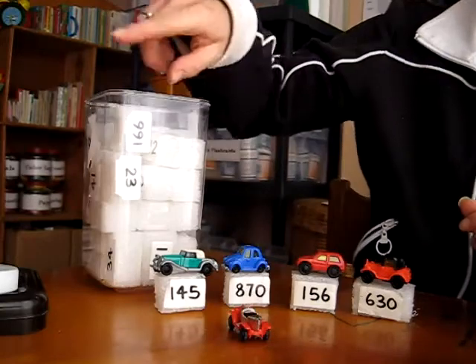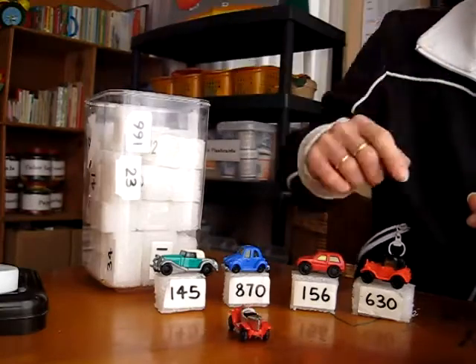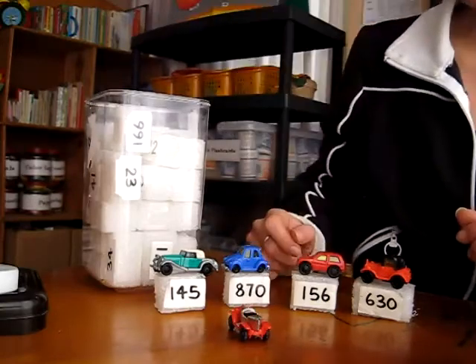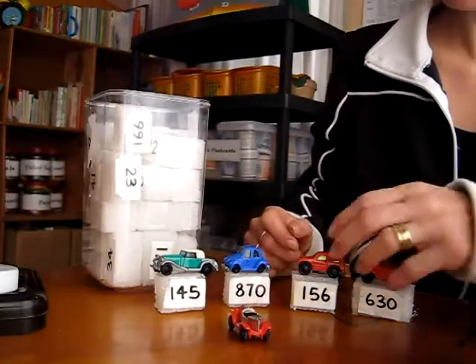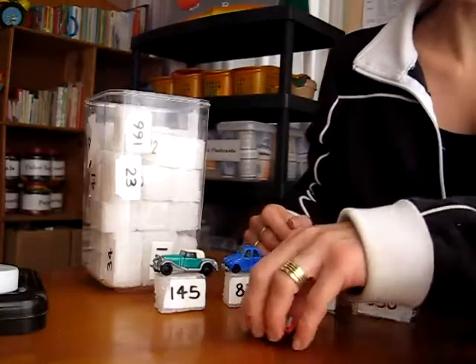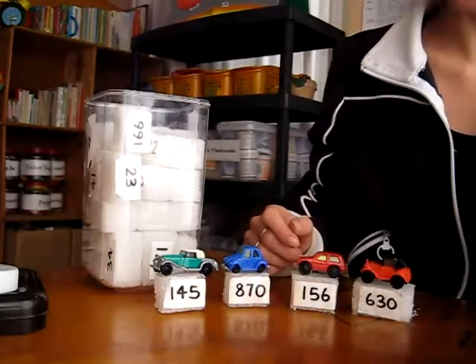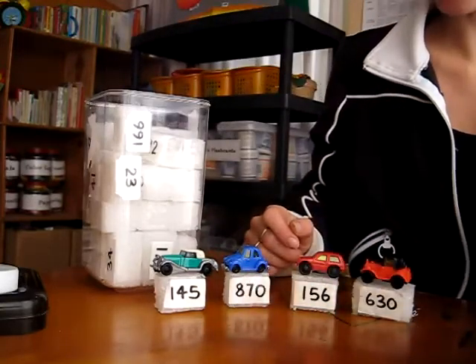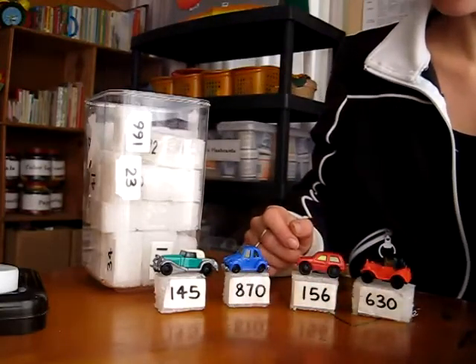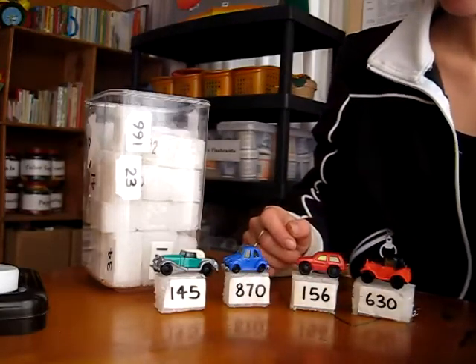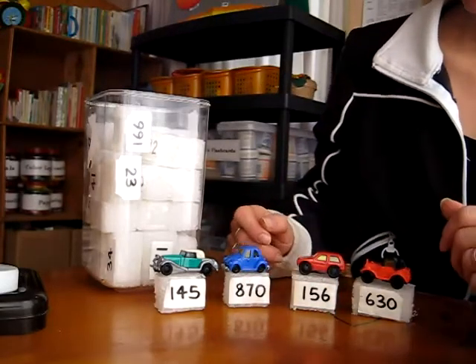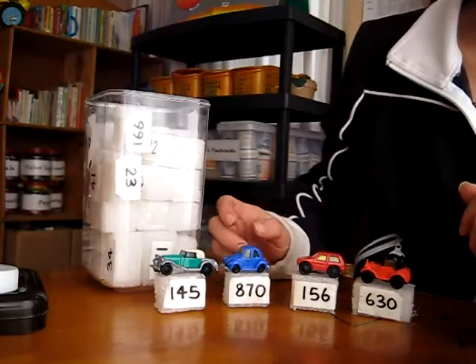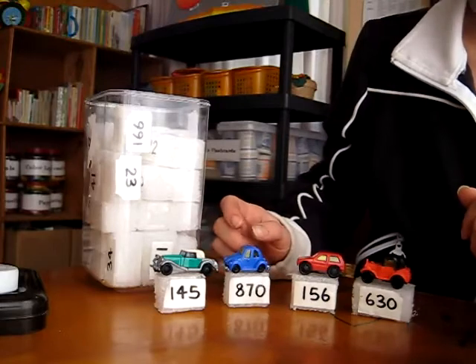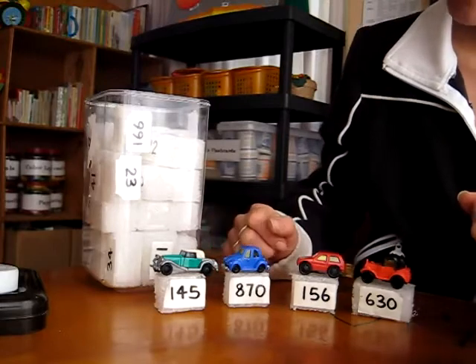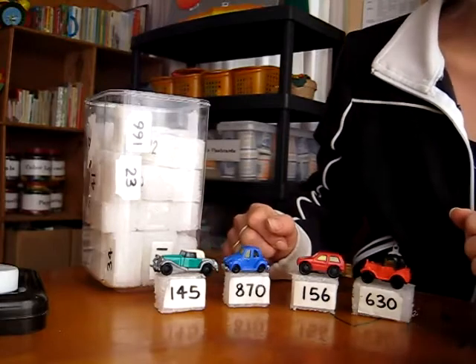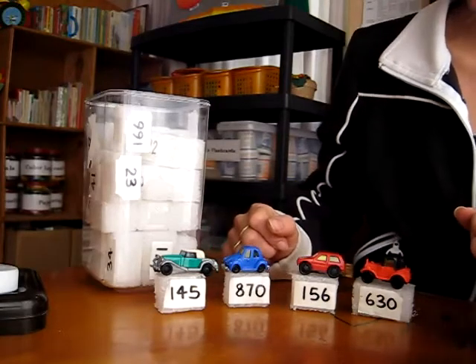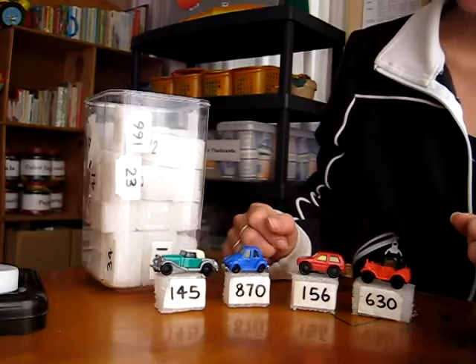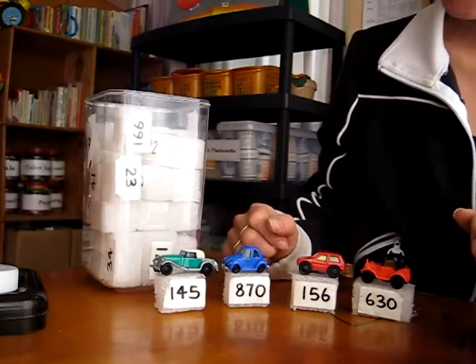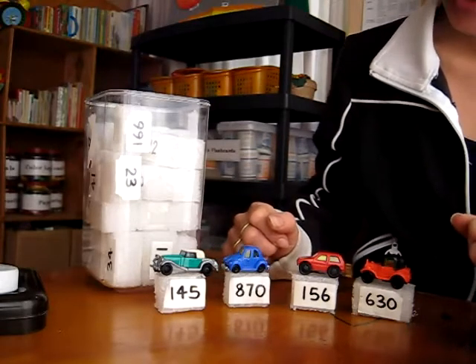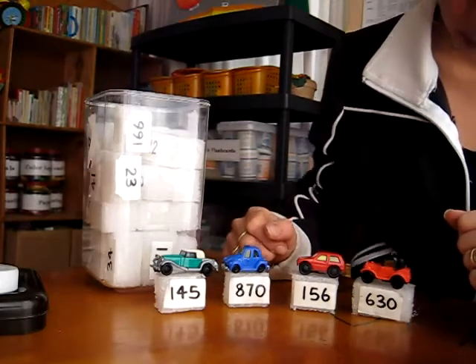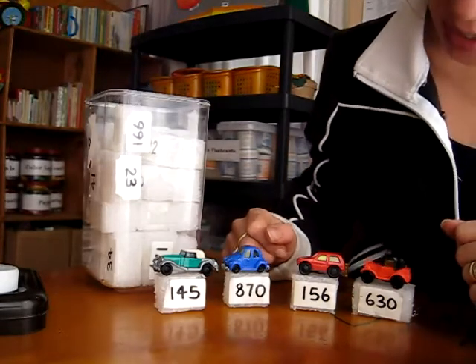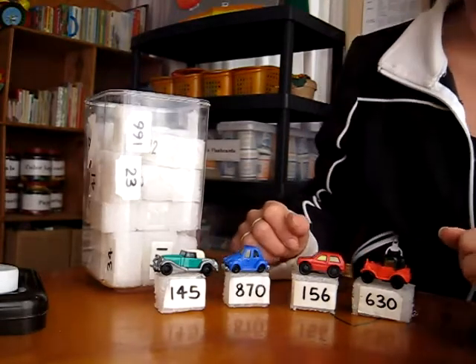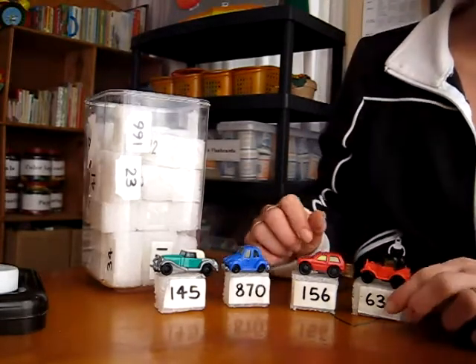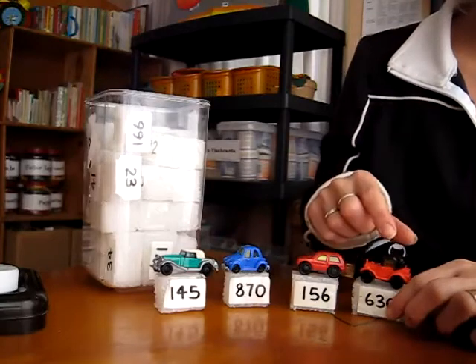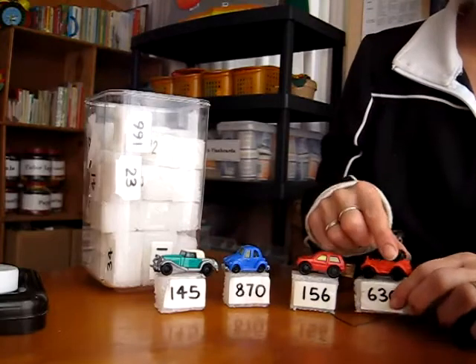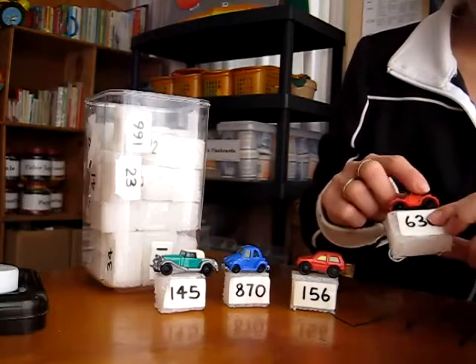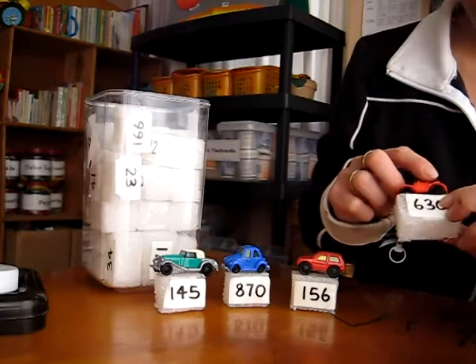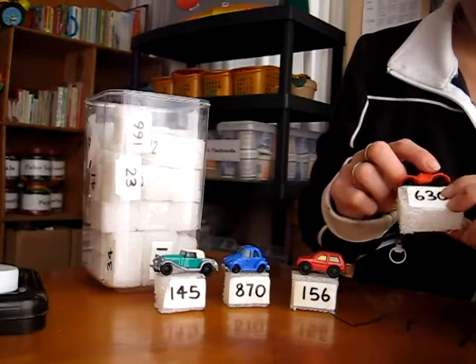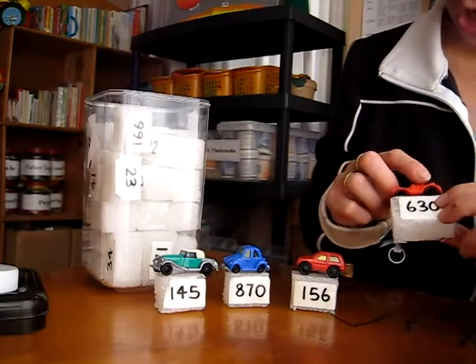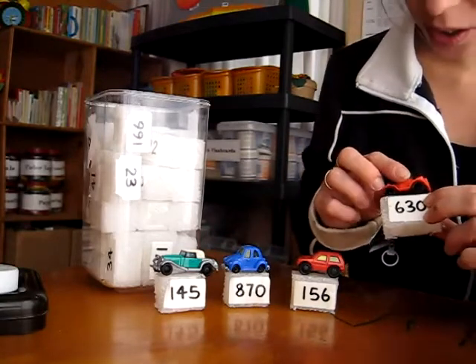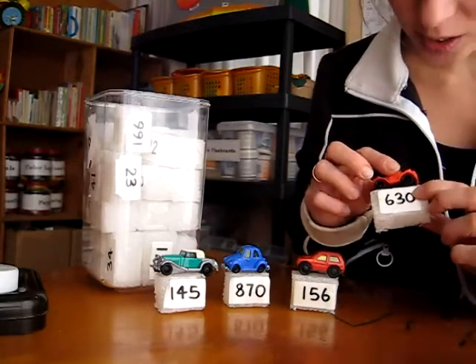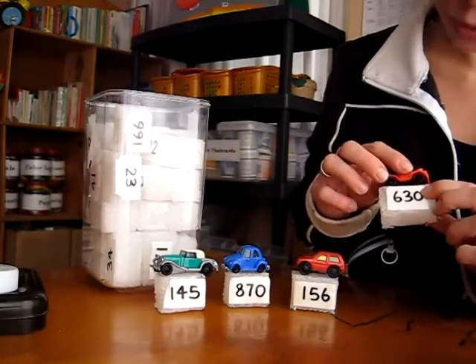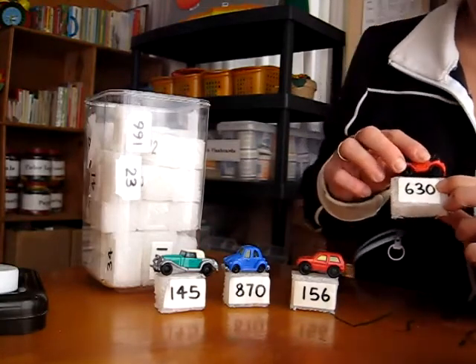We fill our table with these and then we start playing shop. I go and say, 'Oh, what can I buy today? What do you have for me, sir, today?' And he gets to say, 'Oh, here's one car. It costs $630.'